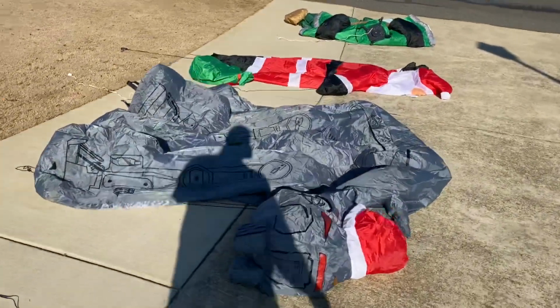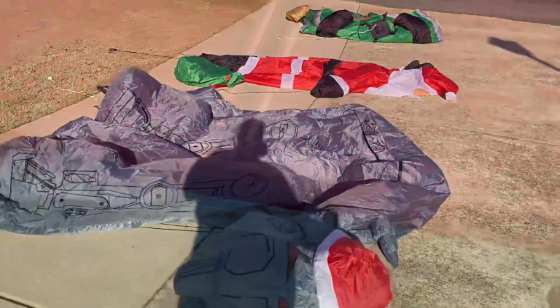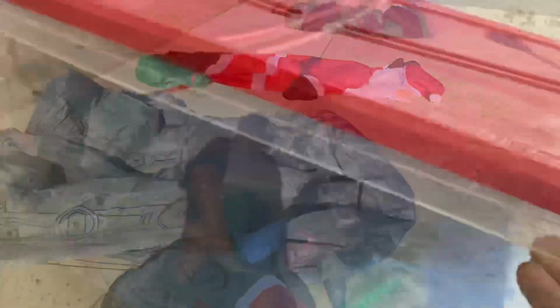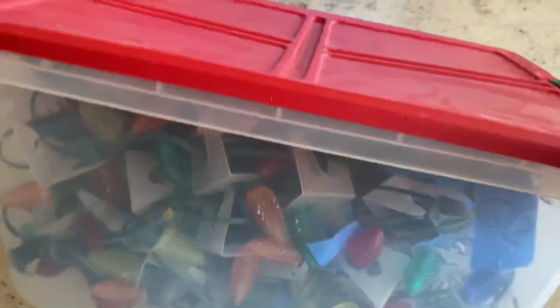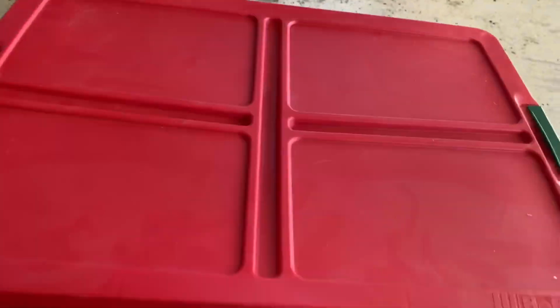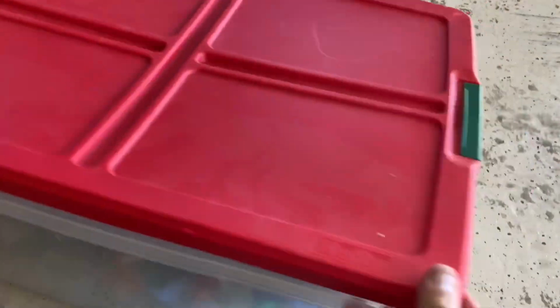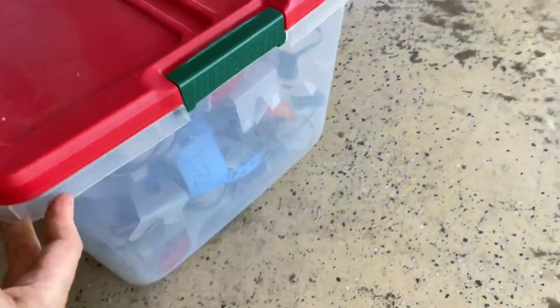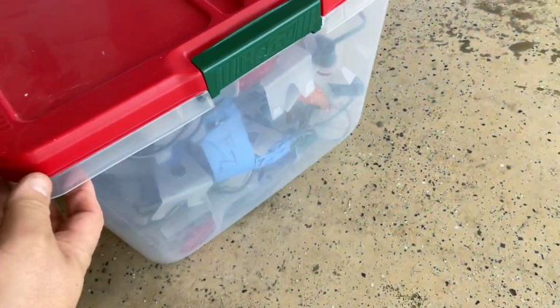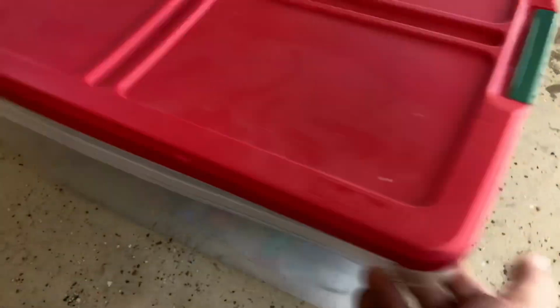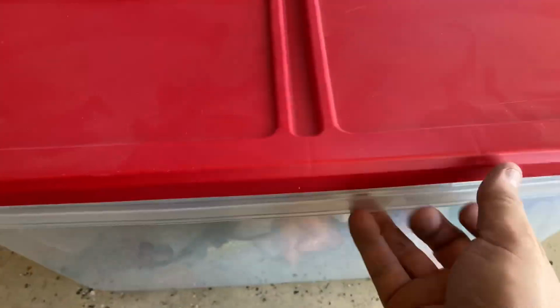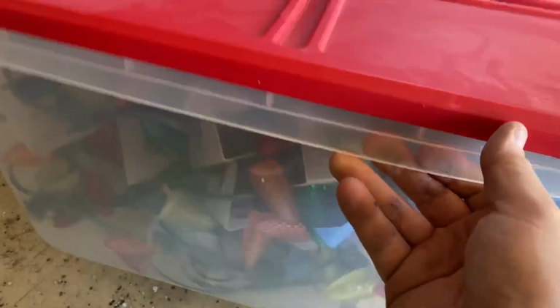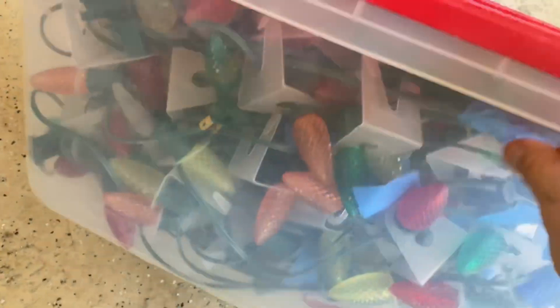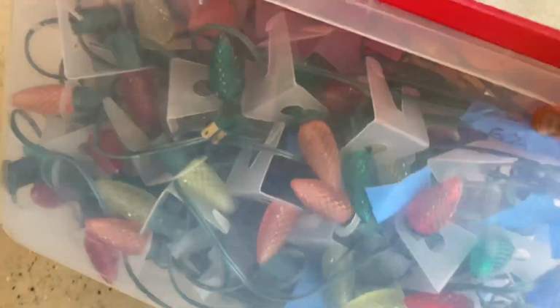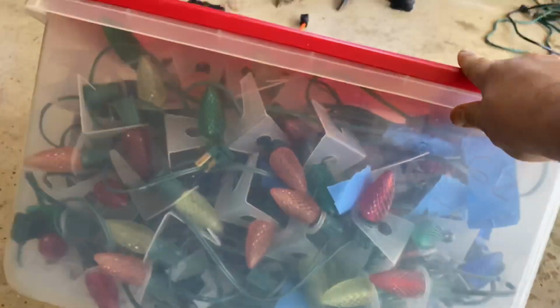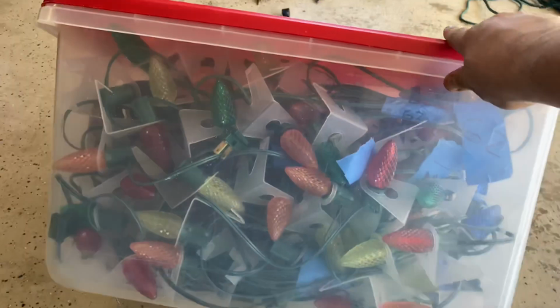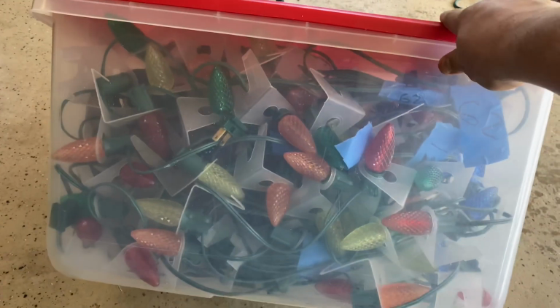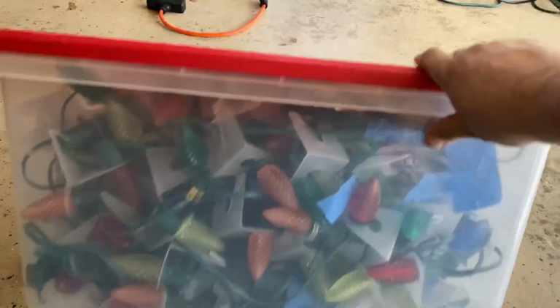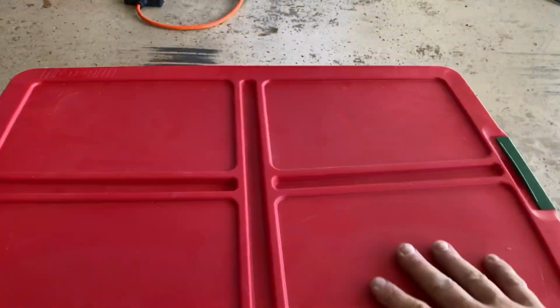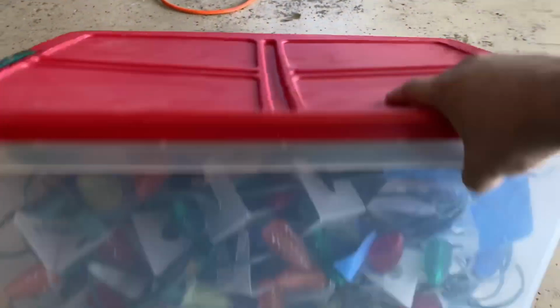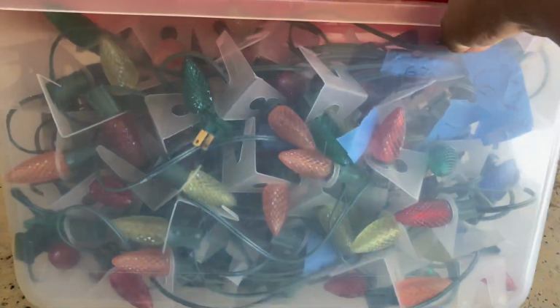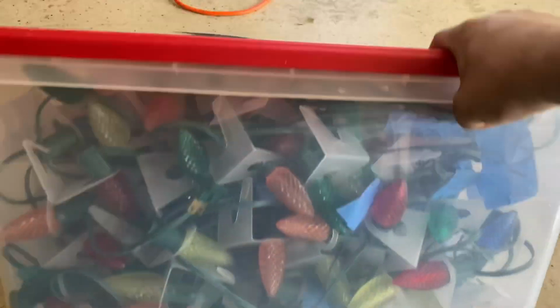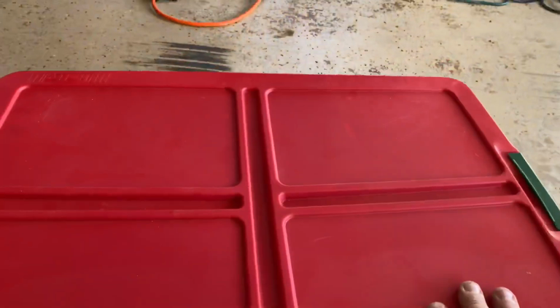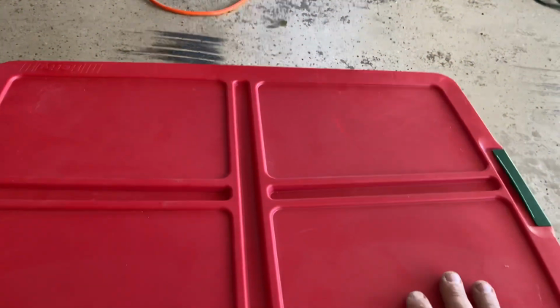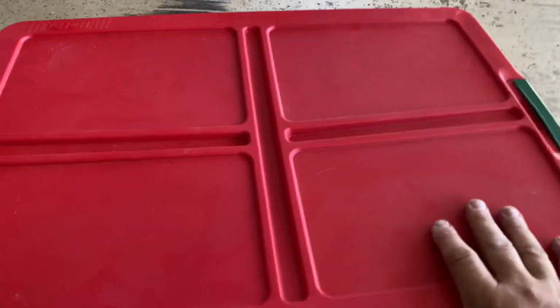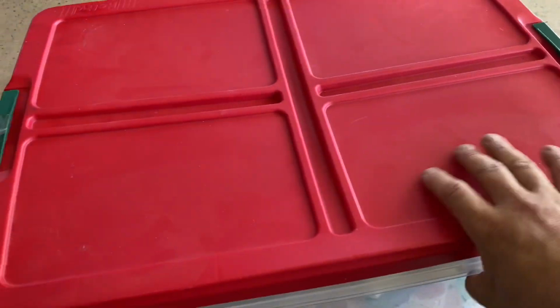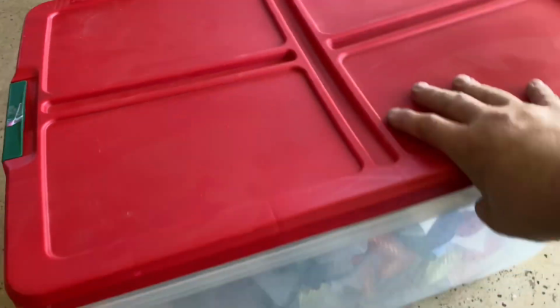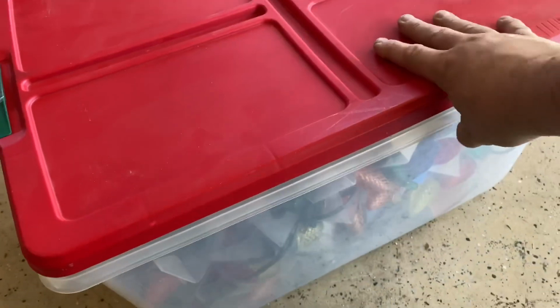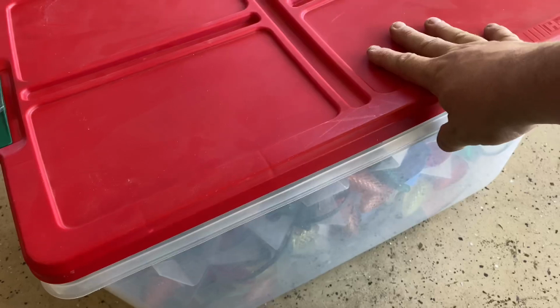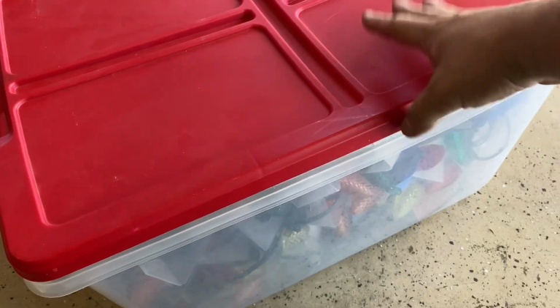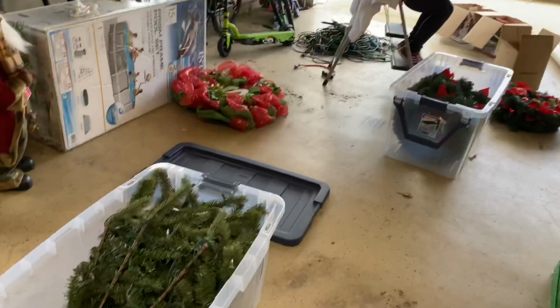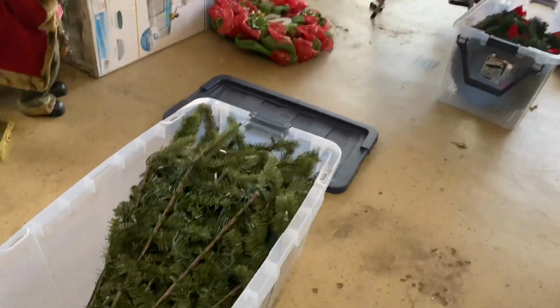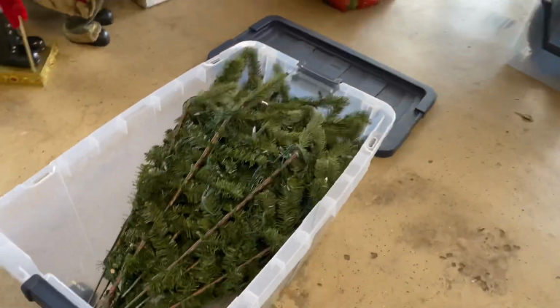This is wild. This little bin holds everything with tabs for the whole front of the house. It's pretty crazy — check this out.